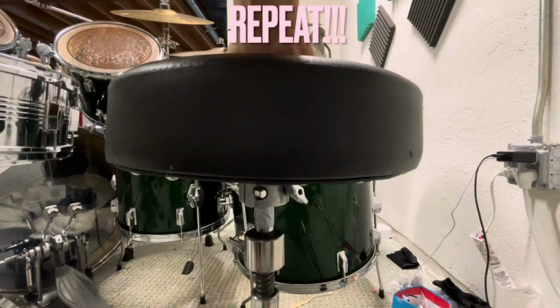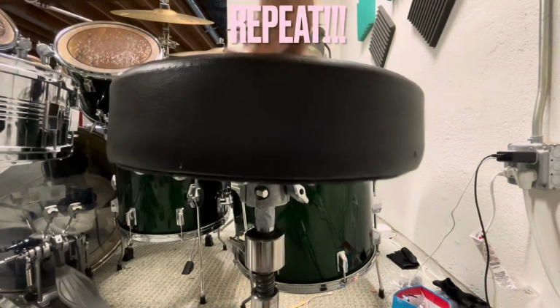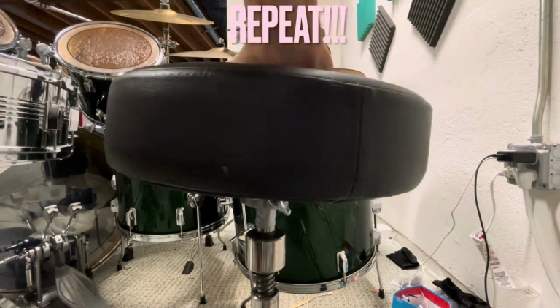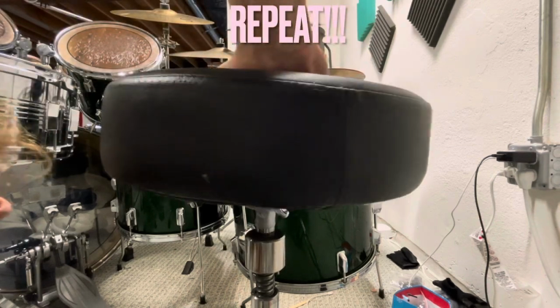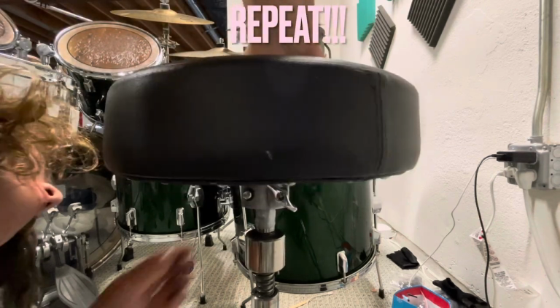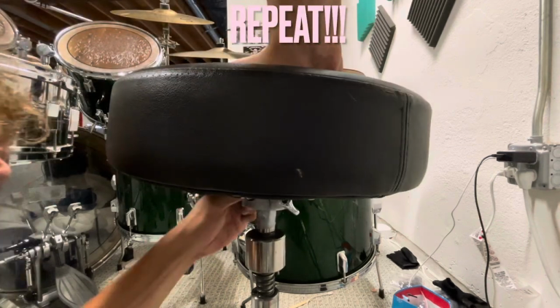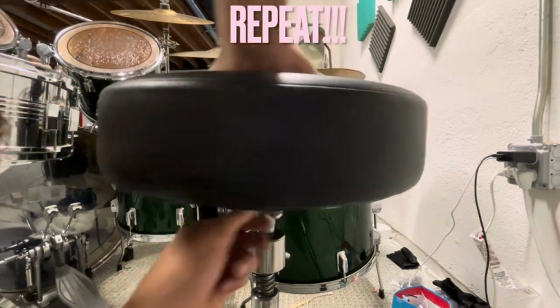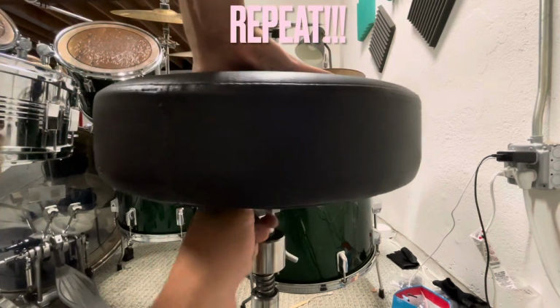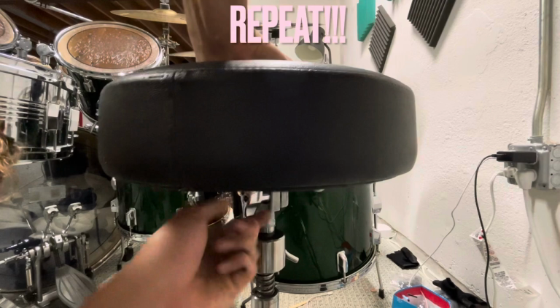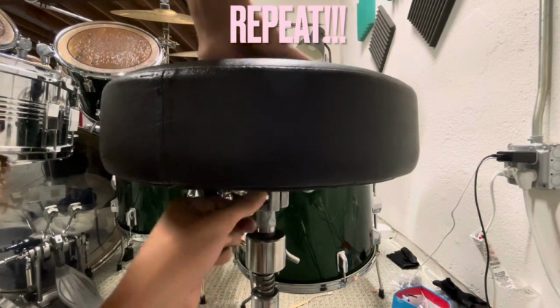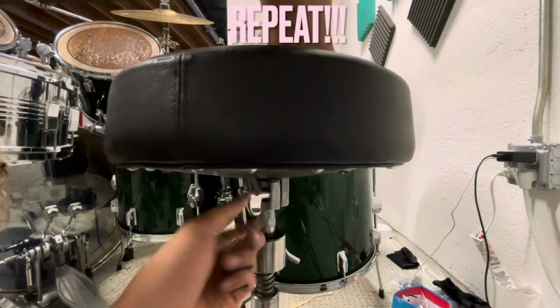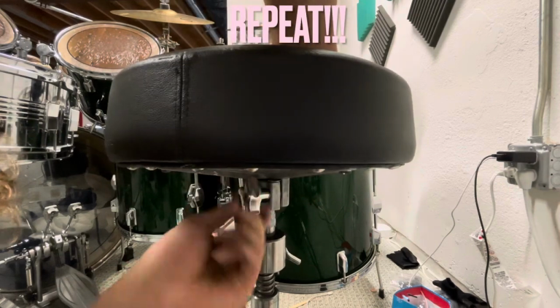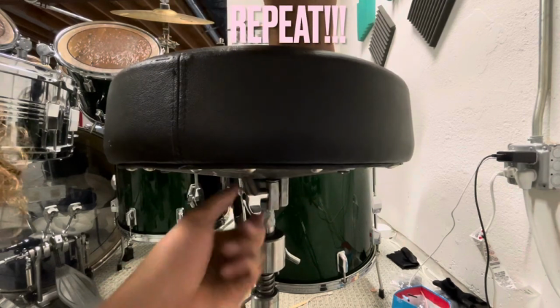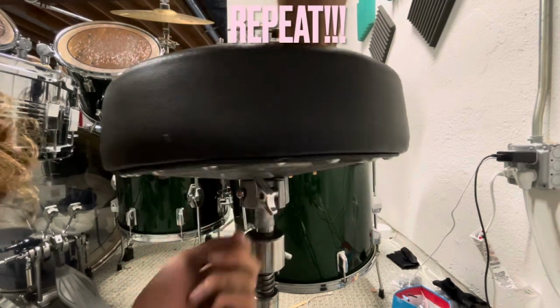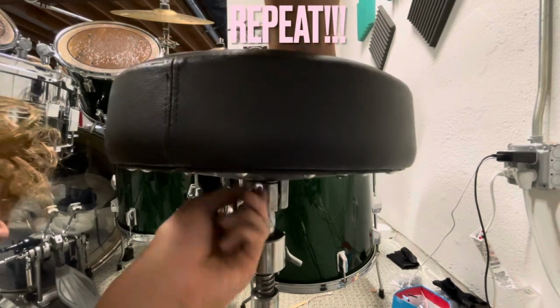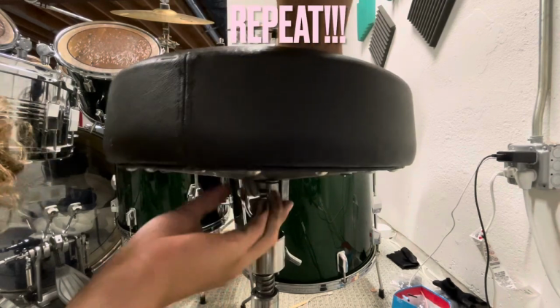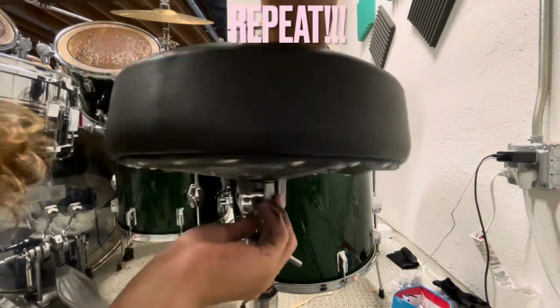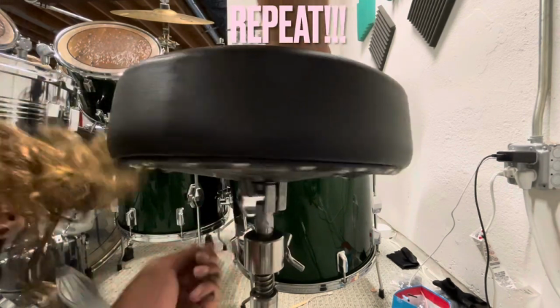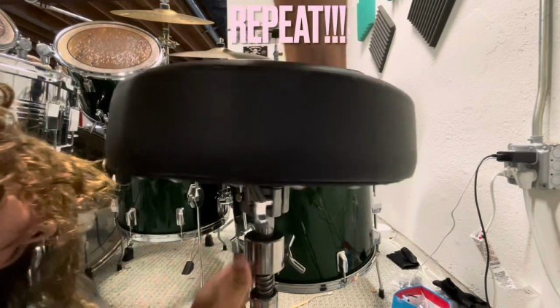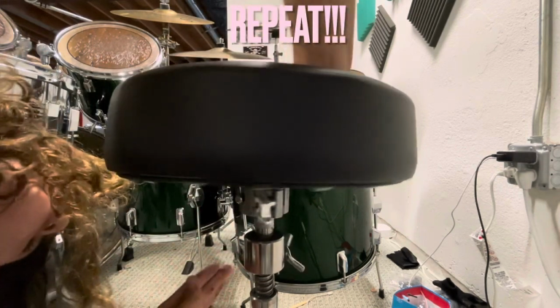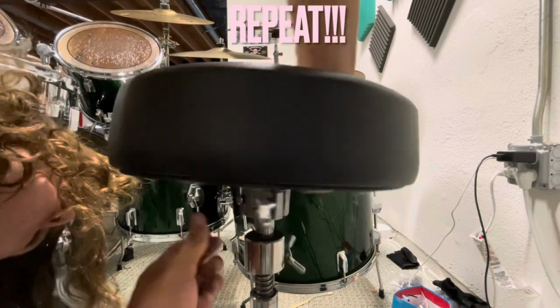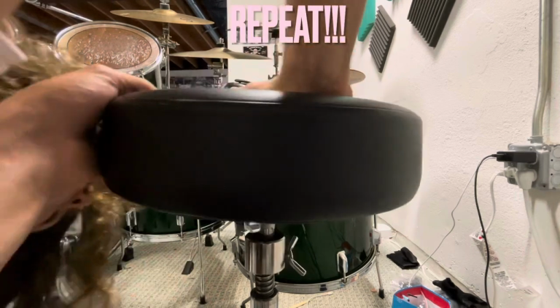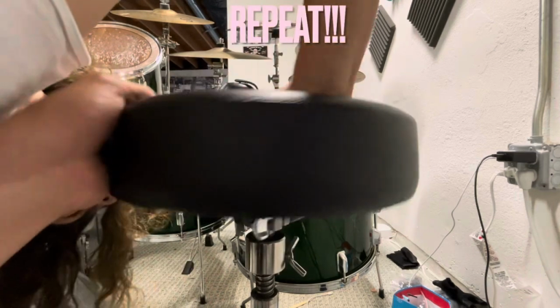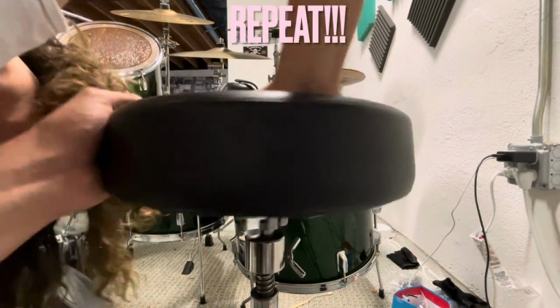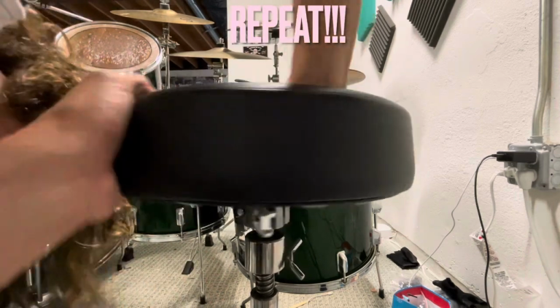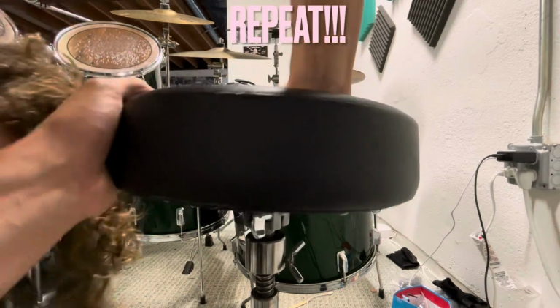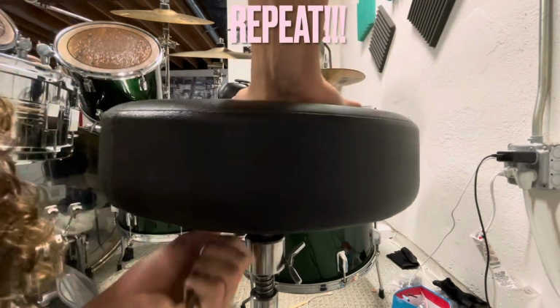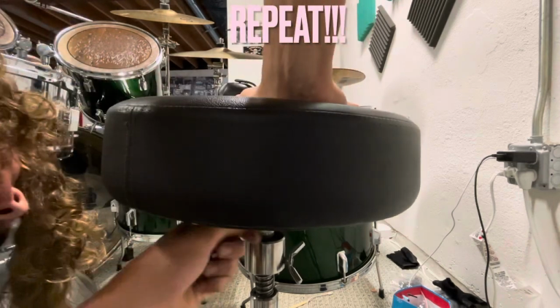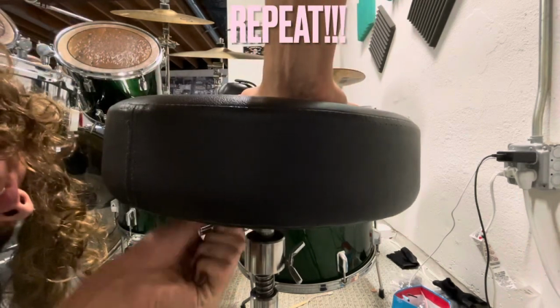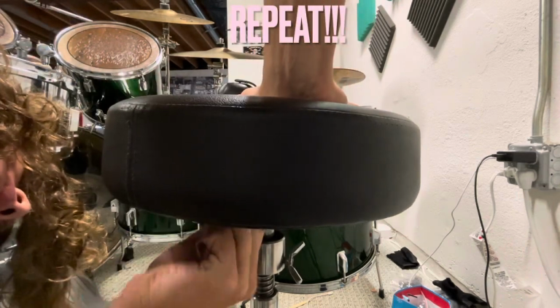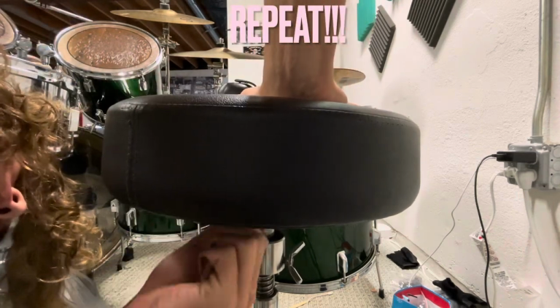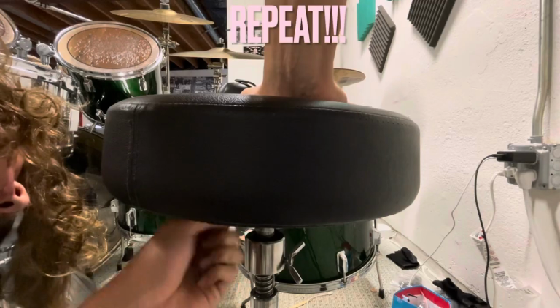Once you get it all set on, you might have to push your throne down a little bit because the tape is not really that much of an oily surface, so it's not going to slide around as much. Just tighten it back up and there you go.